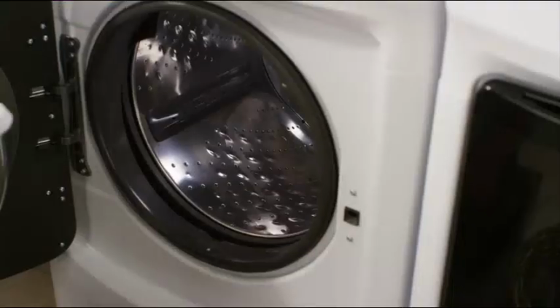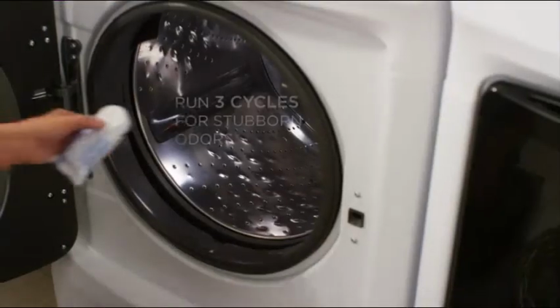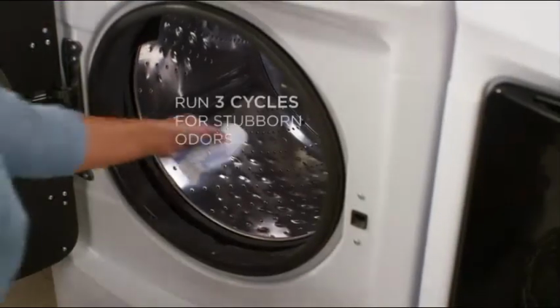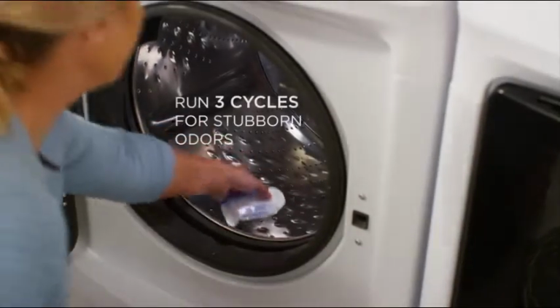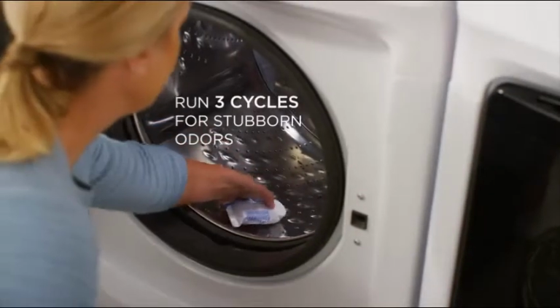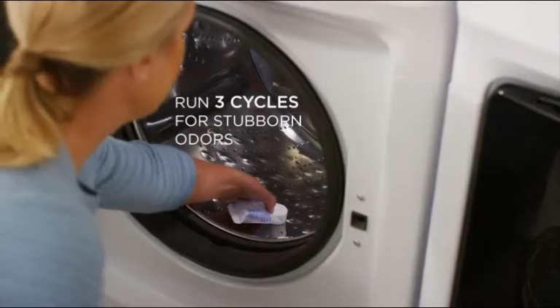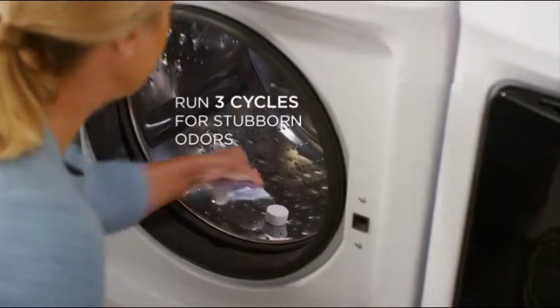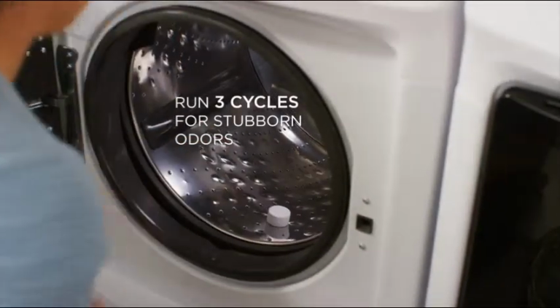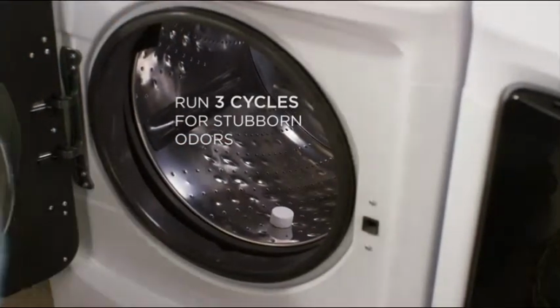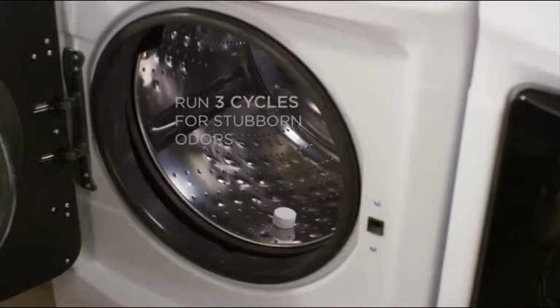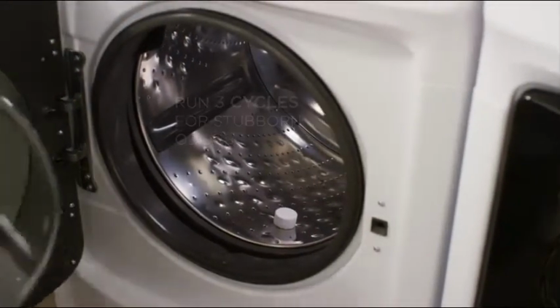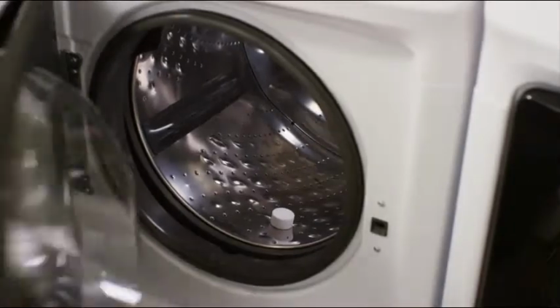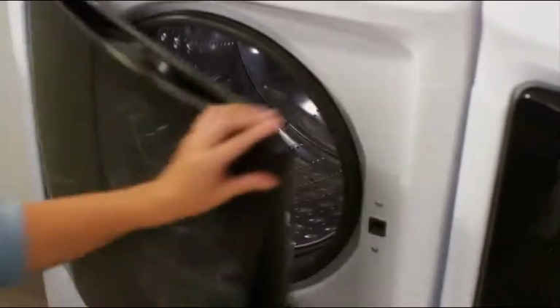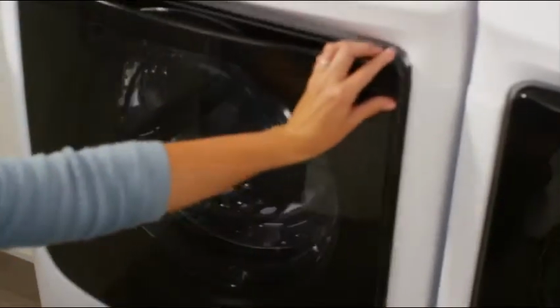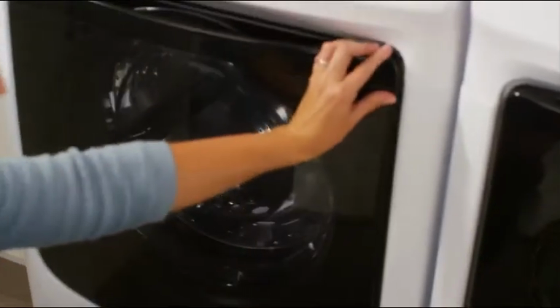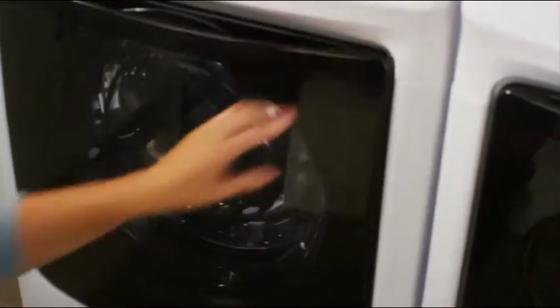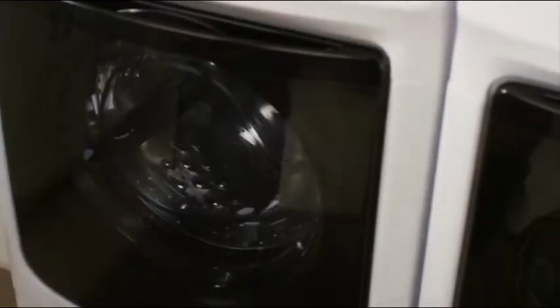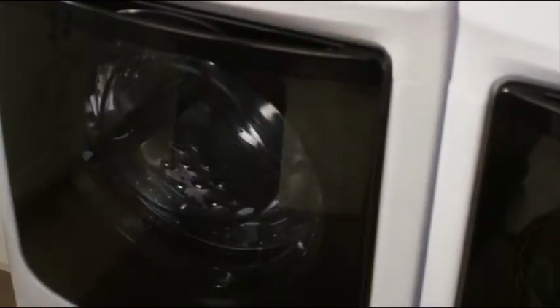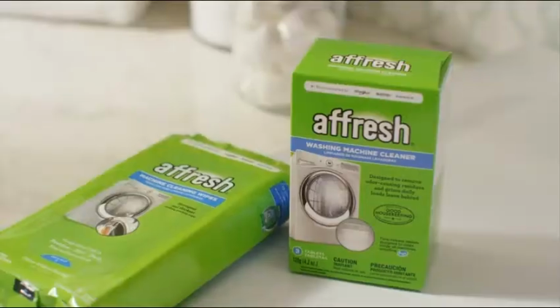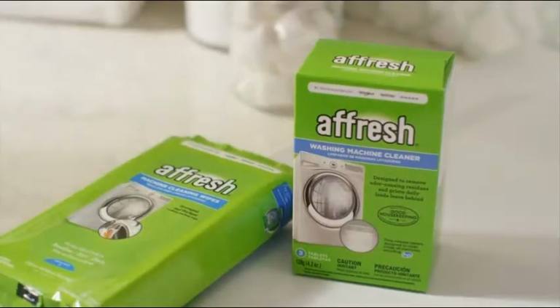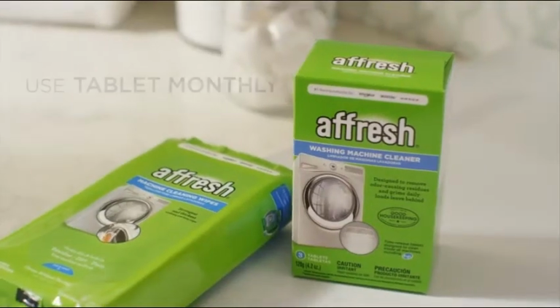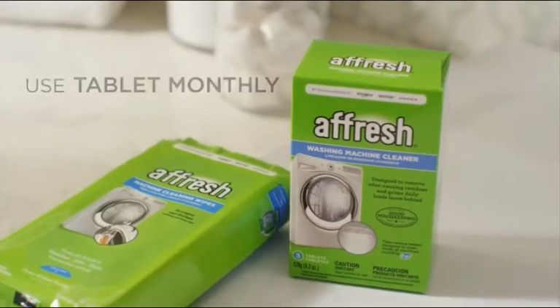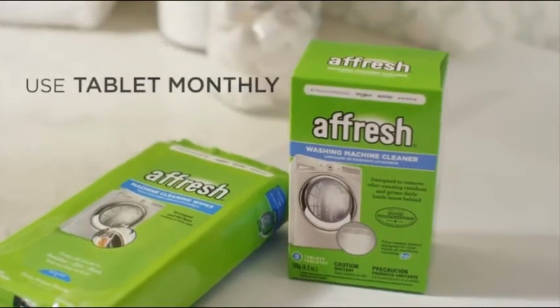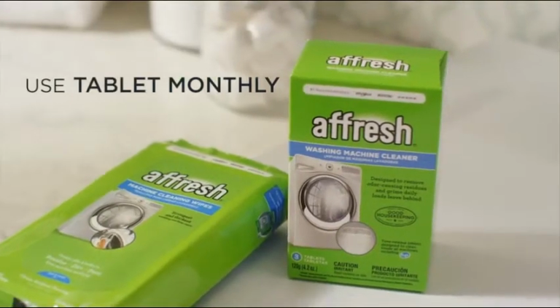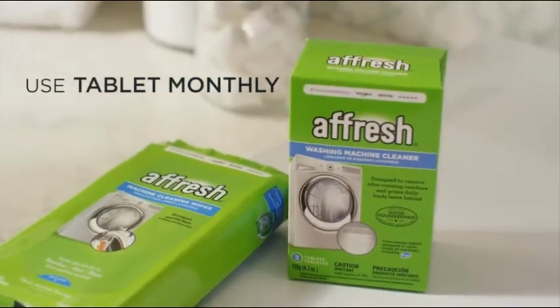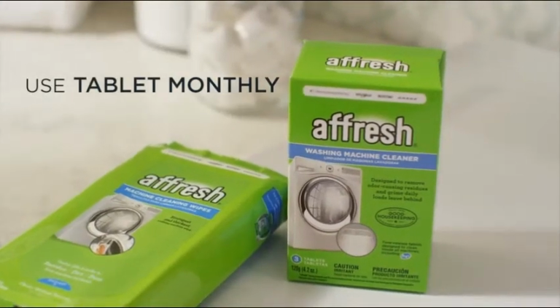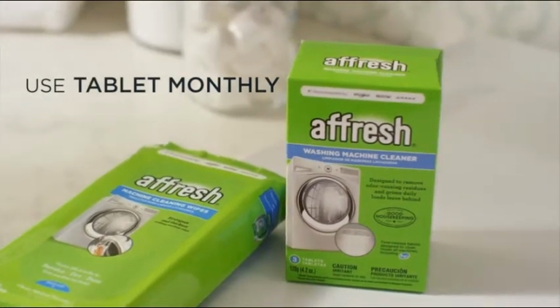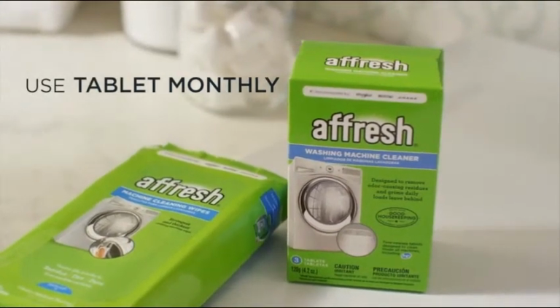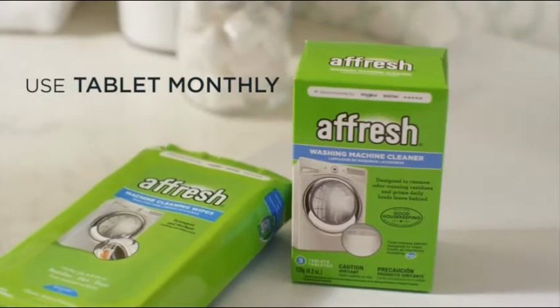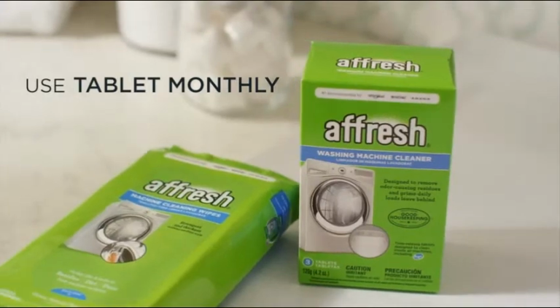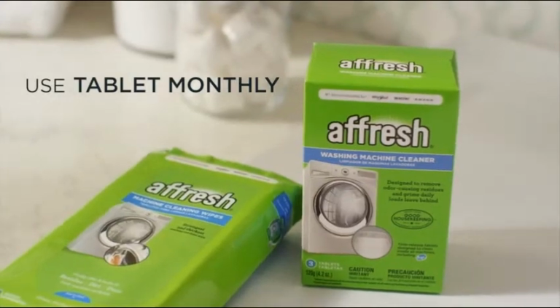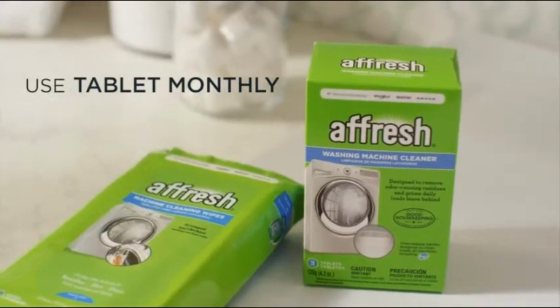For machines with a noticeable odor, run three consecutive cycles using one tablet for each cycle. And be sure to use once a month to keep your washing machine looking like new.